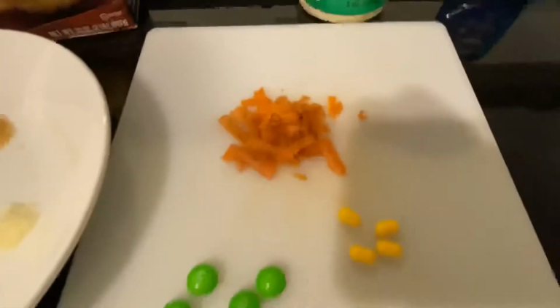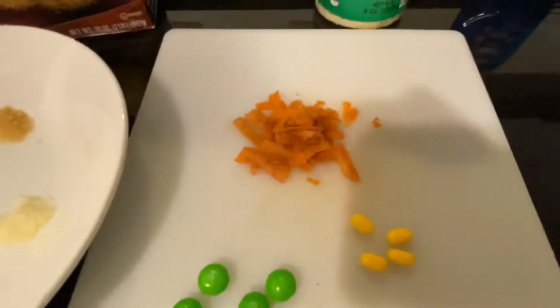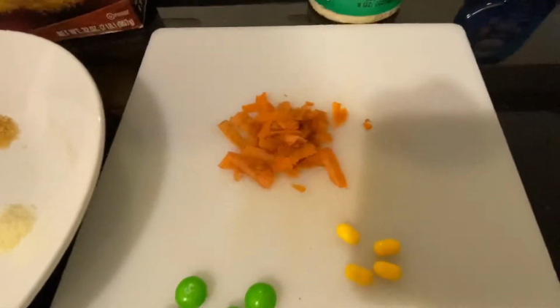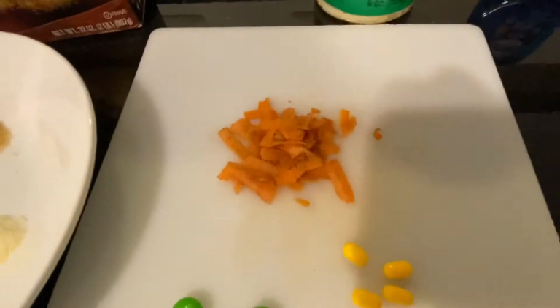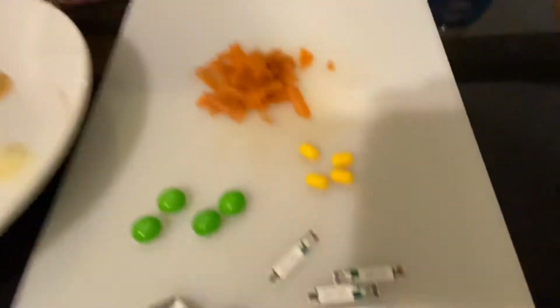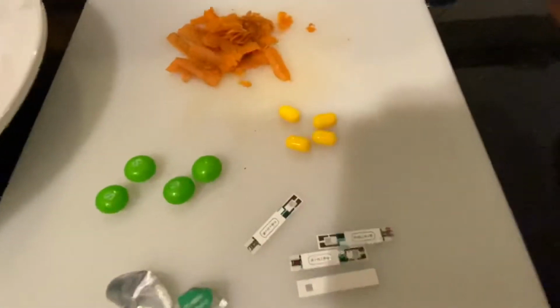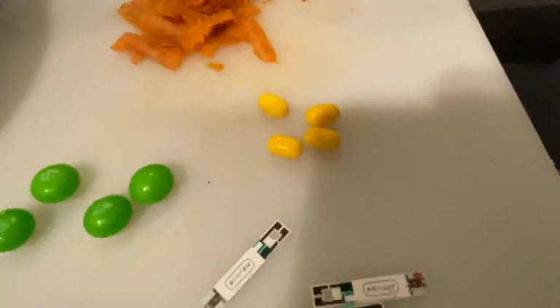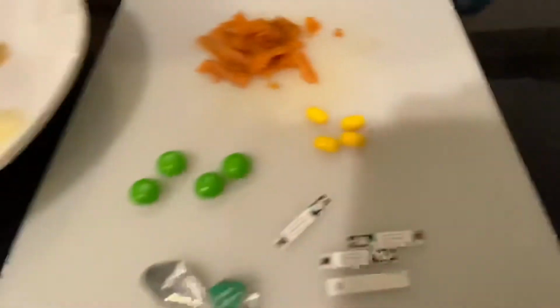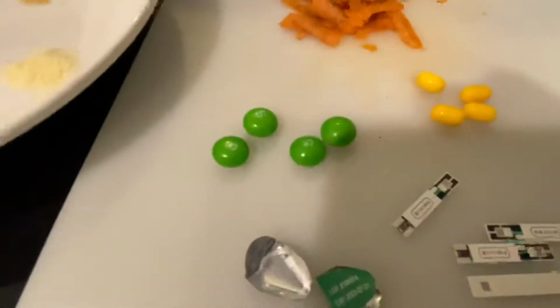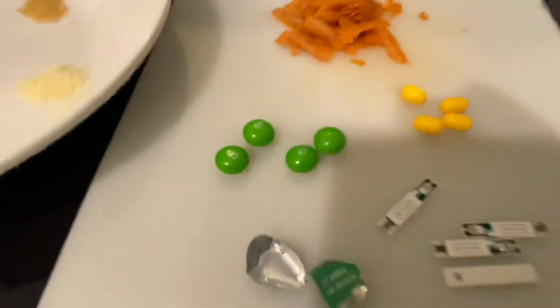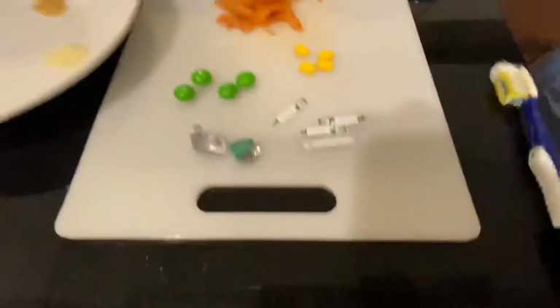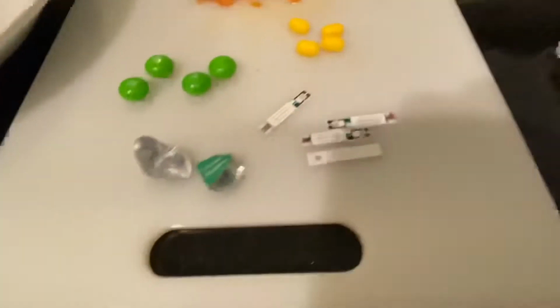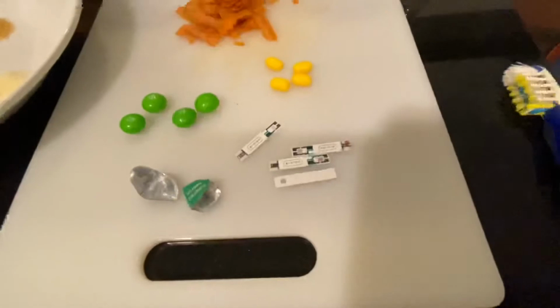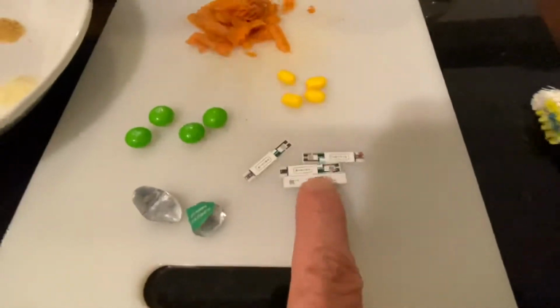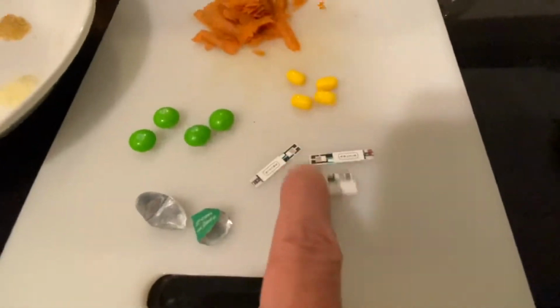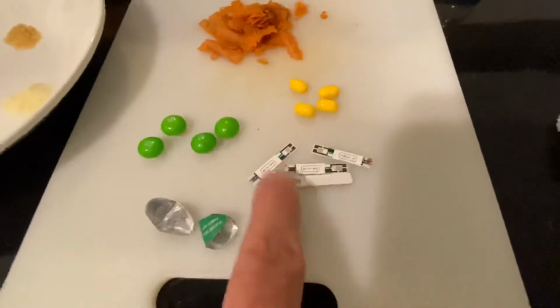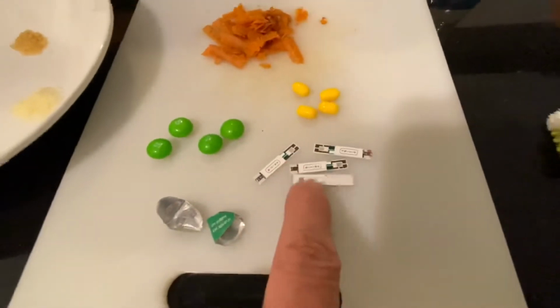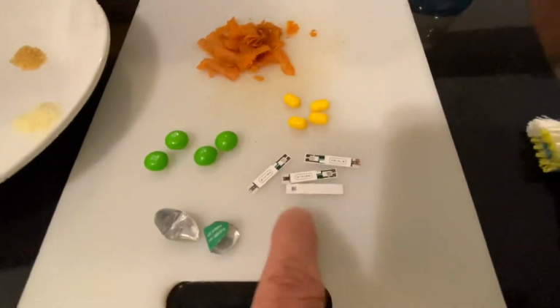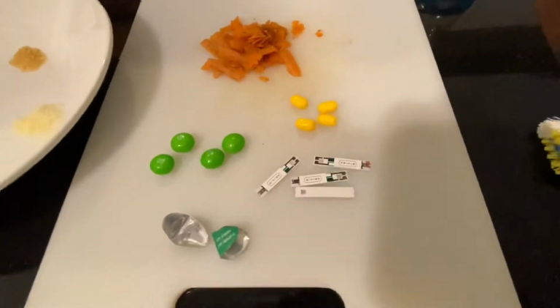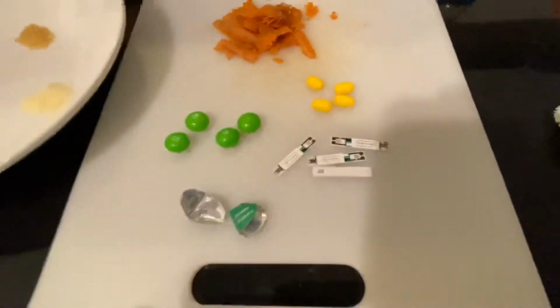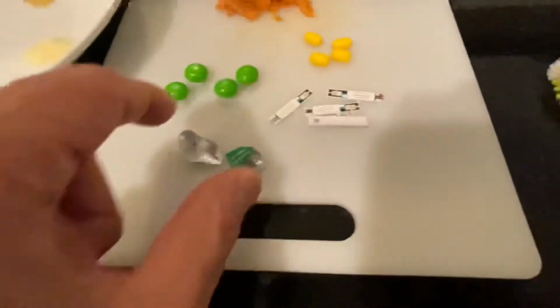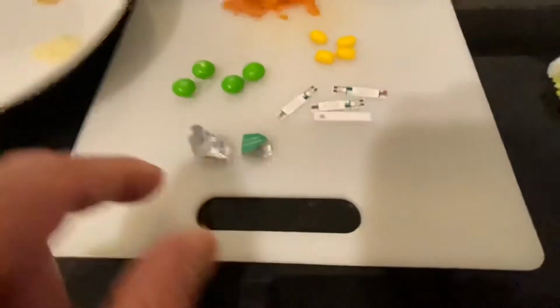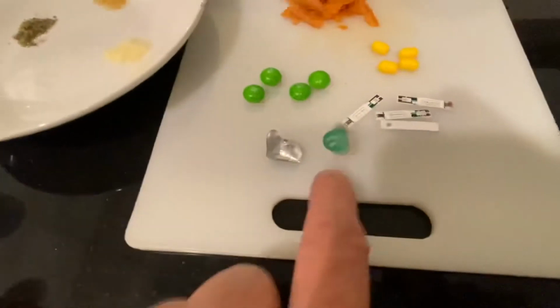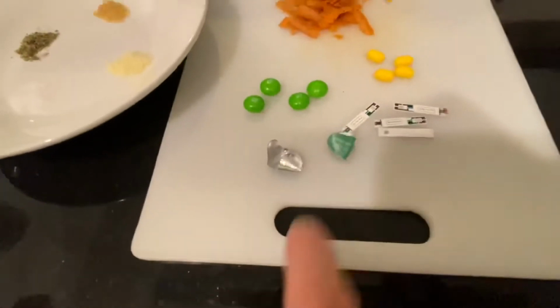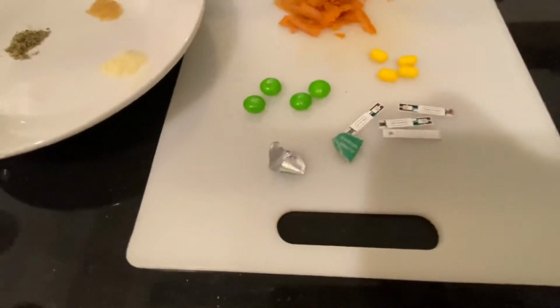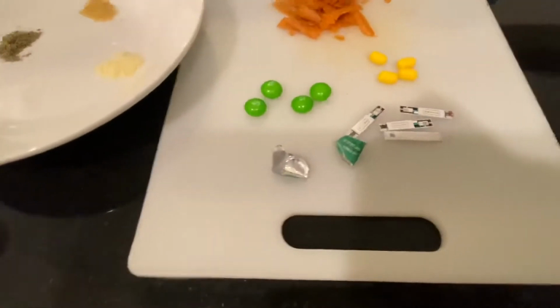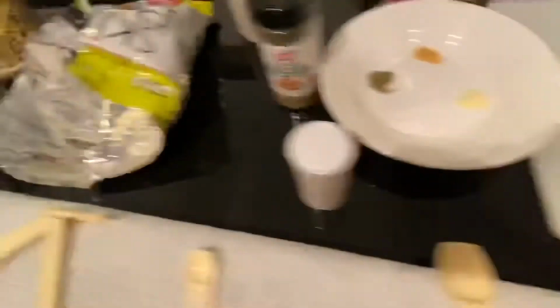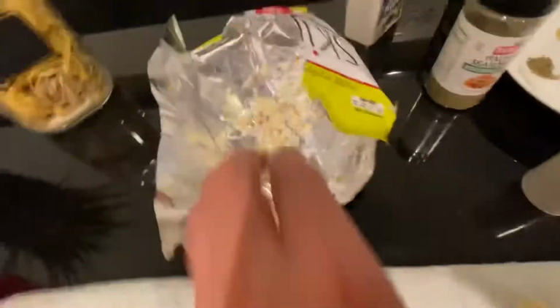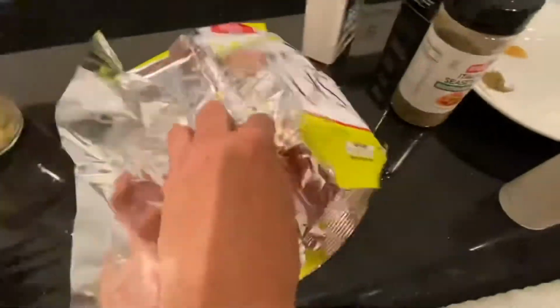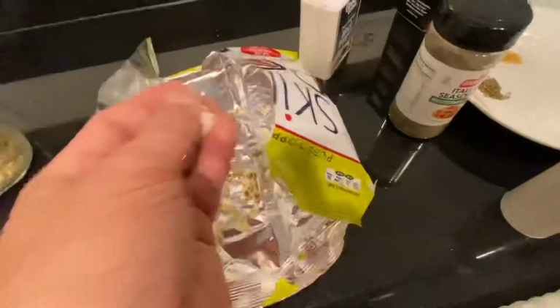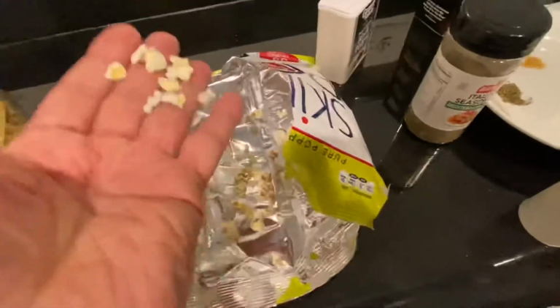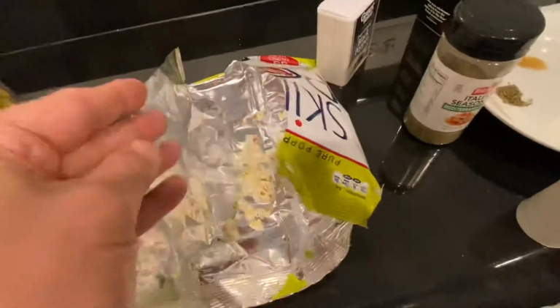There's also some carrot shavings, some little candy, some slightly bigger candies, some glucose test strips because they get everywhere goodness knows, and some foil pieces — oh yeah, and some light popcorn.